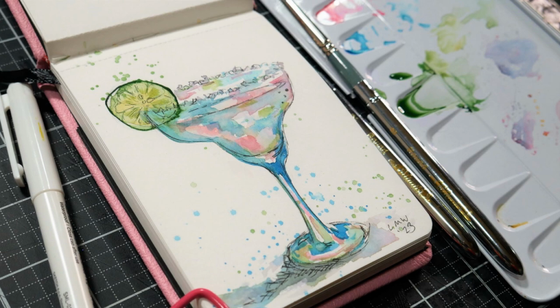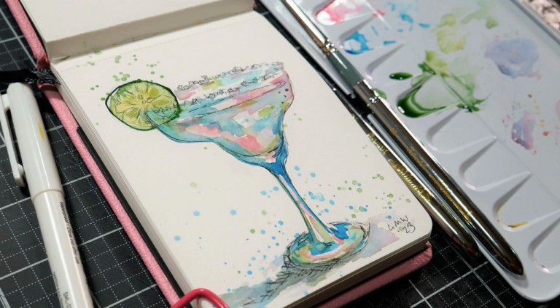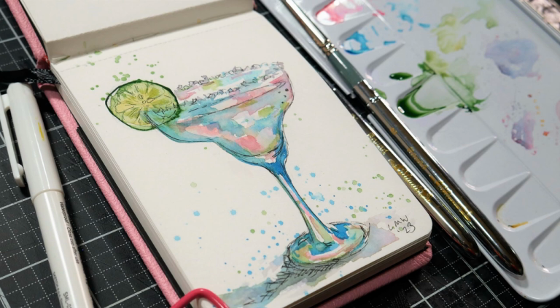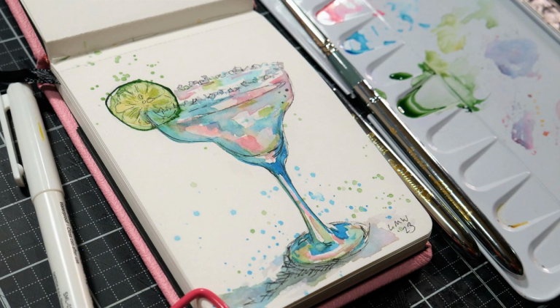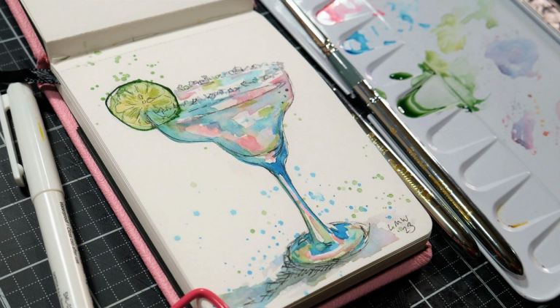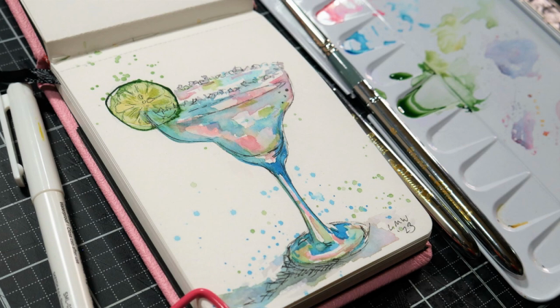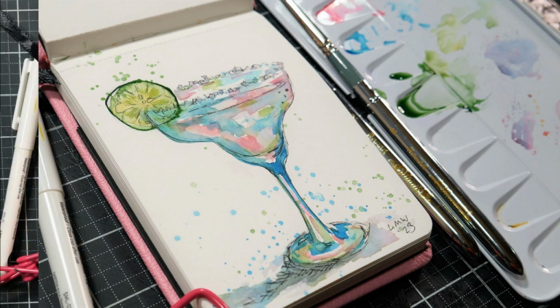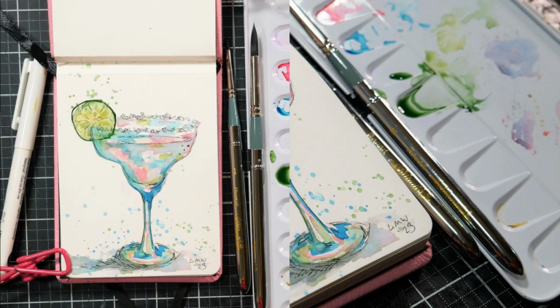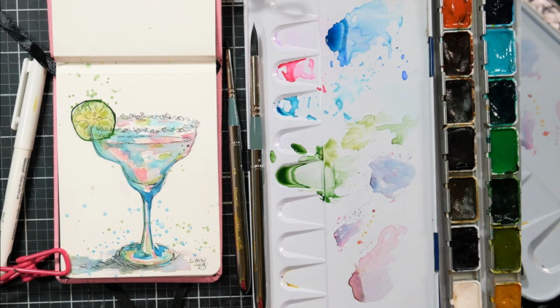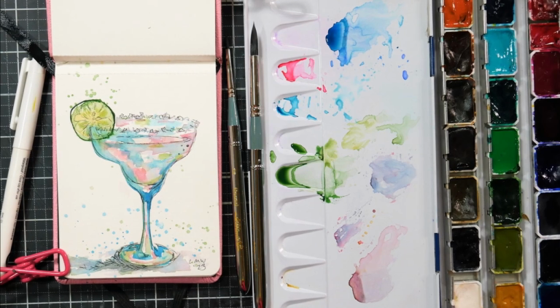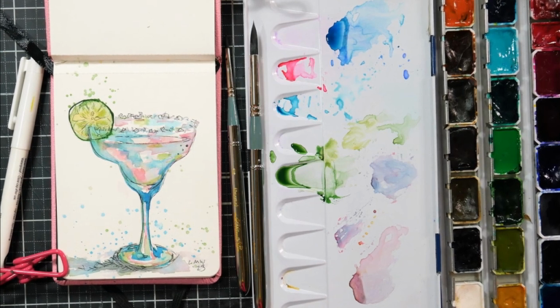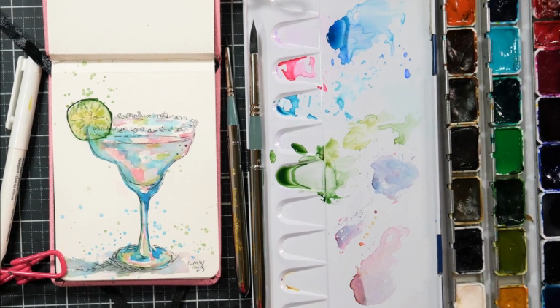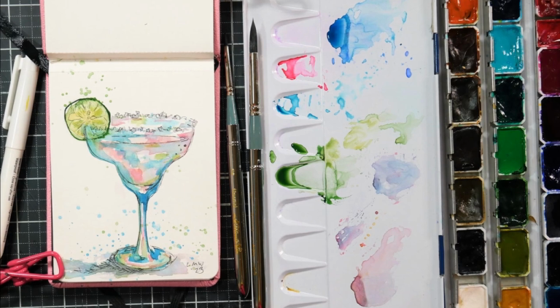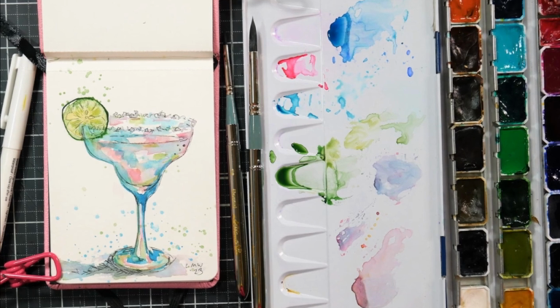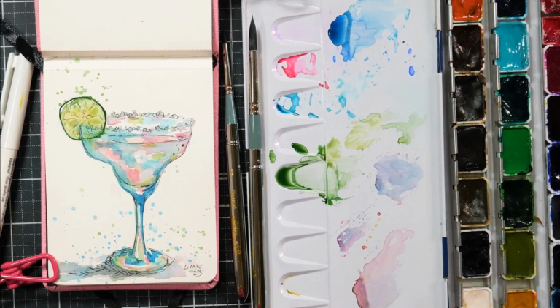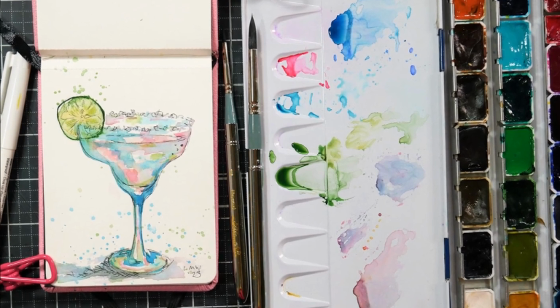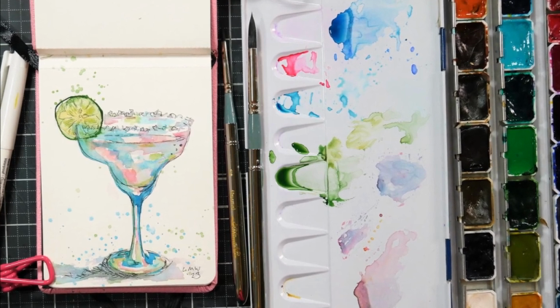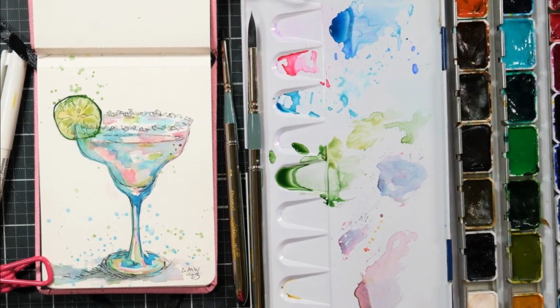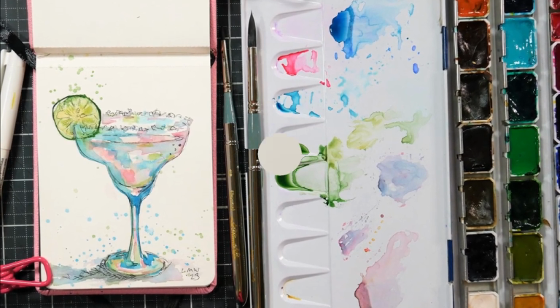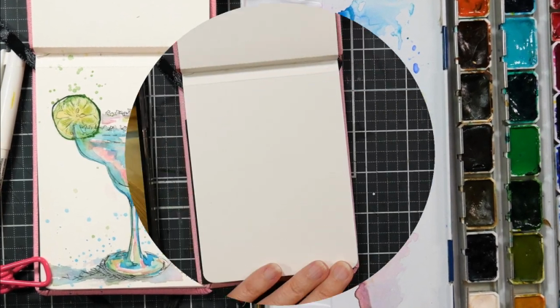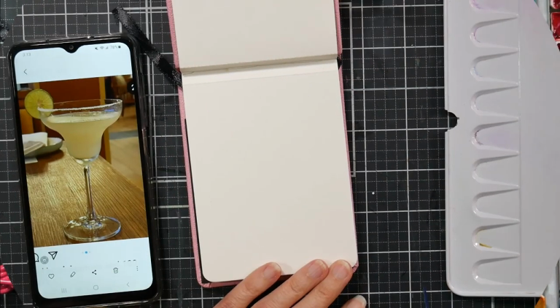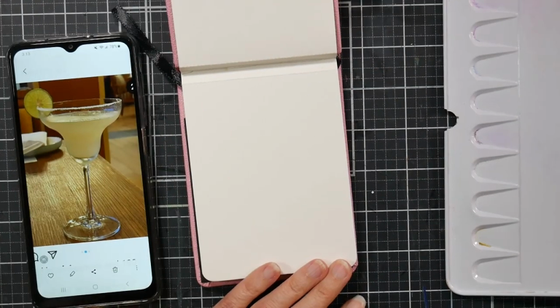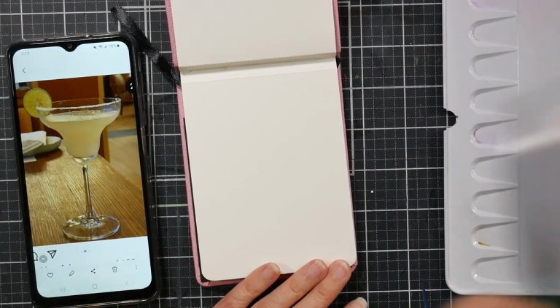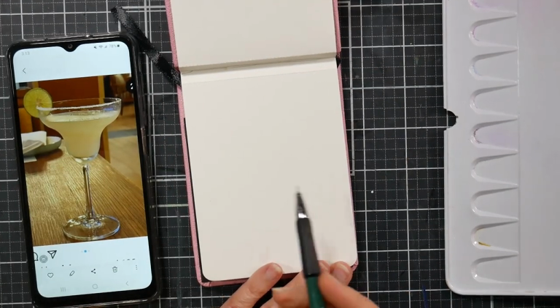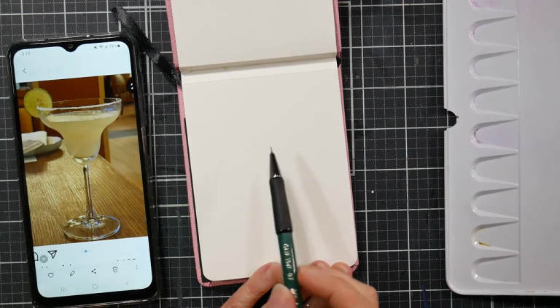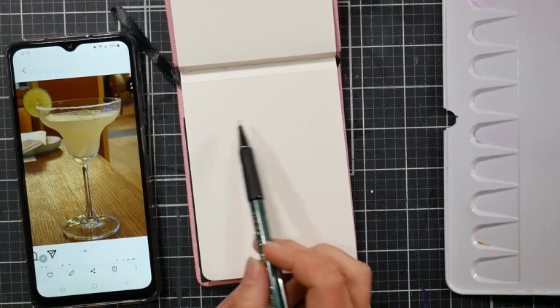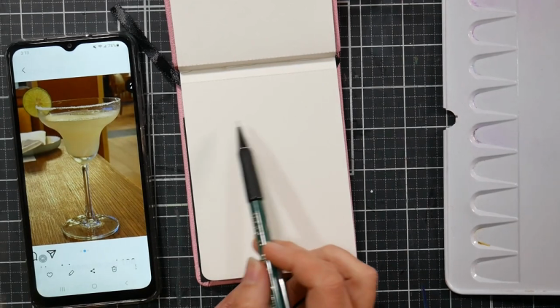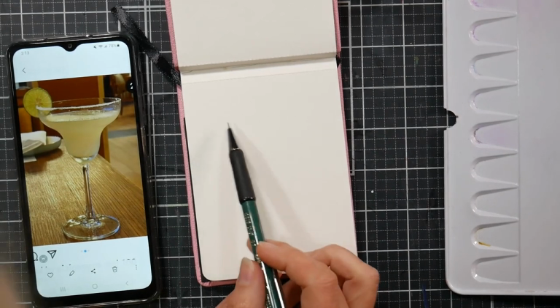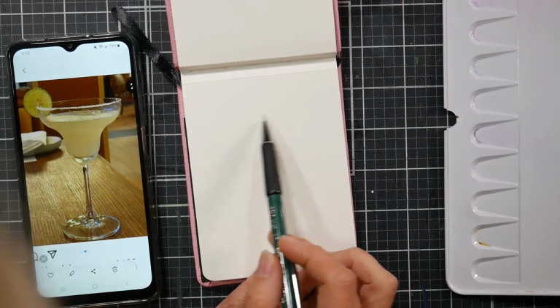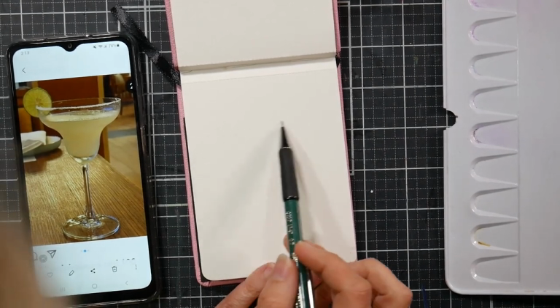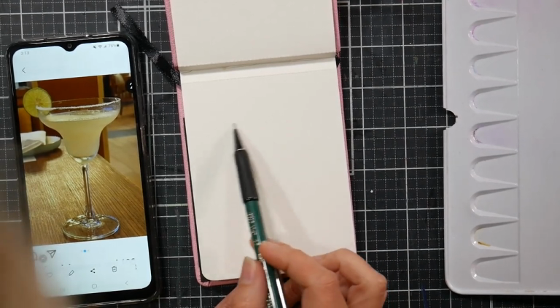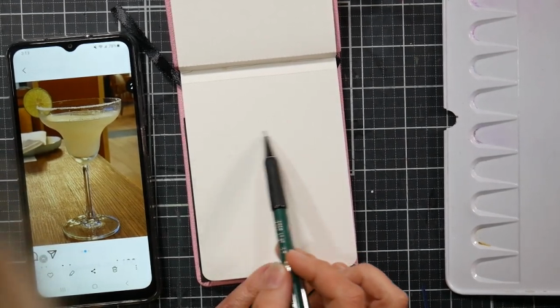Hi there, Lindsay here, the Frugal Crafter. Today we're going to do this sketch of a margarita, and this was from the Food Paint Challenge over on Instagram, which is one of the places I love to go when I'm feeling a little uninspired and I just want to draw something.